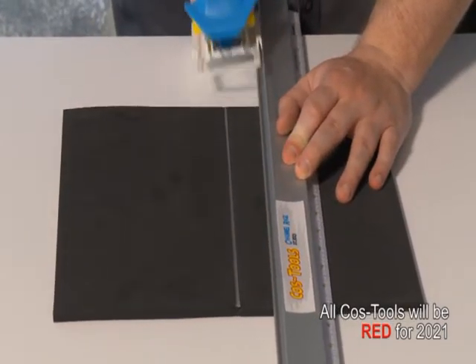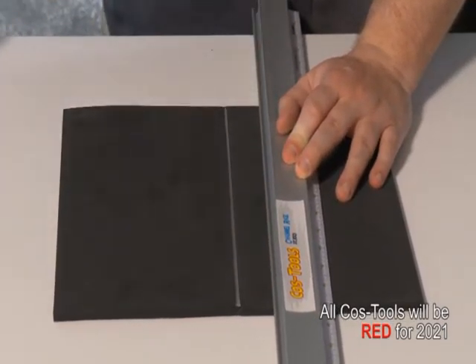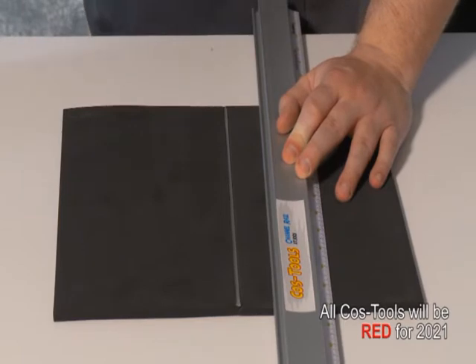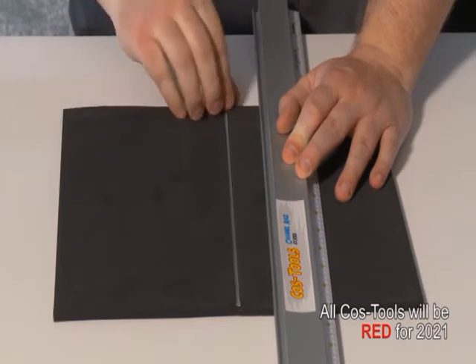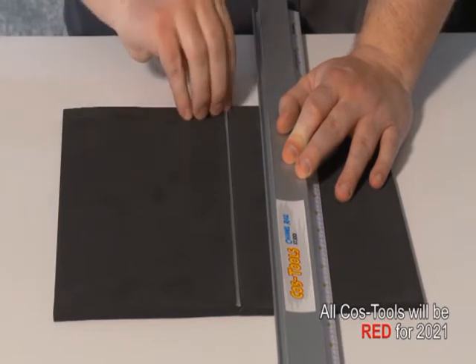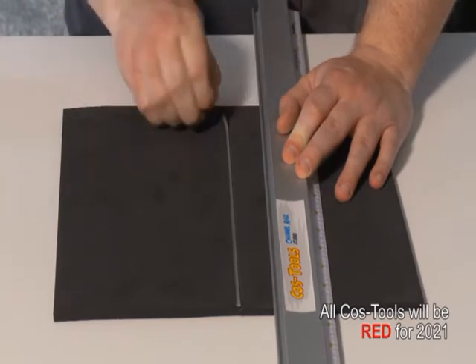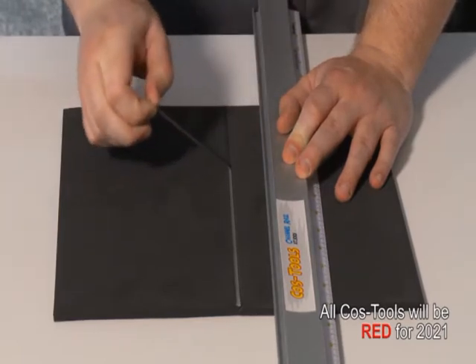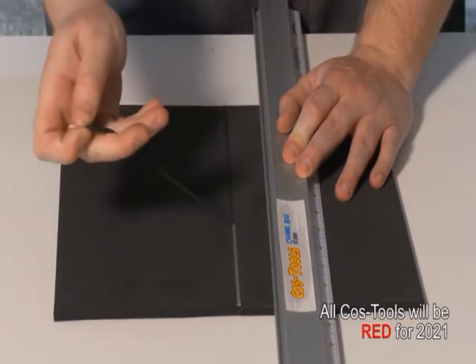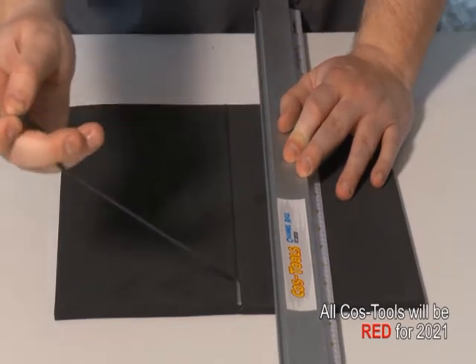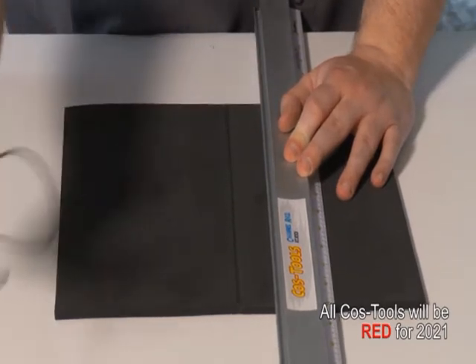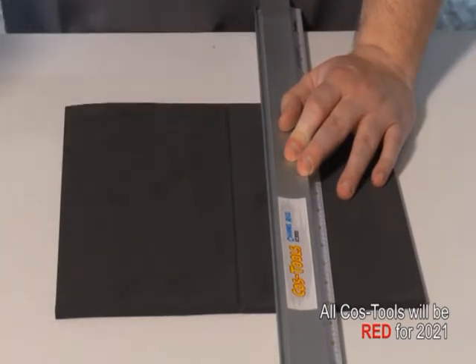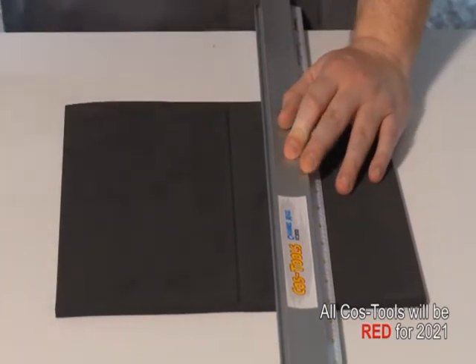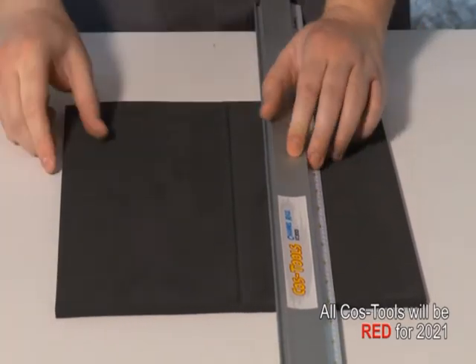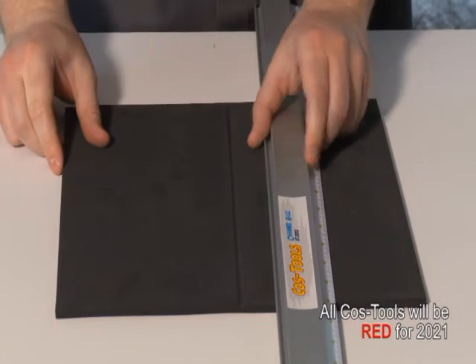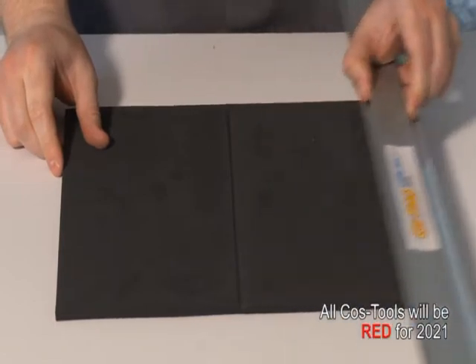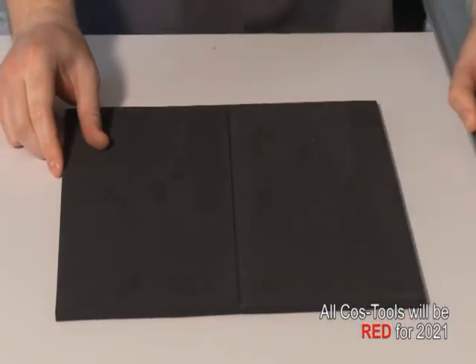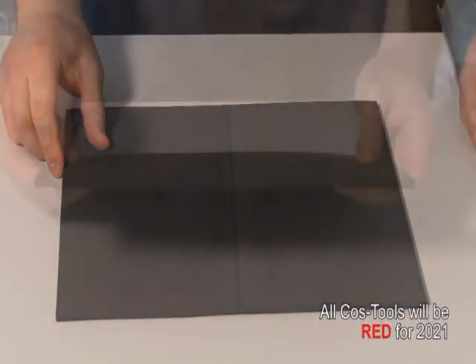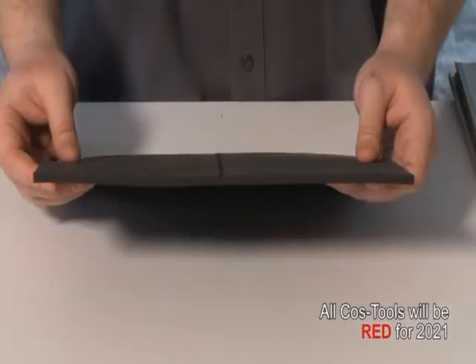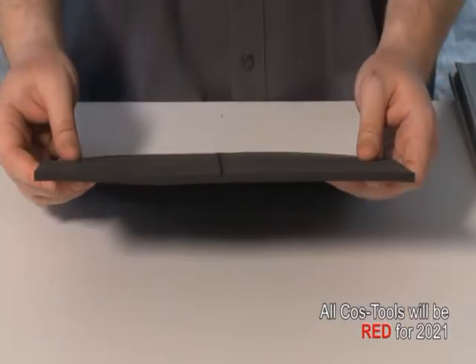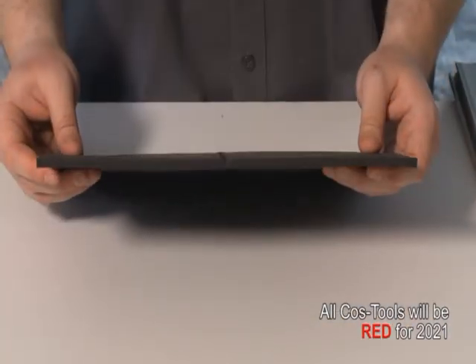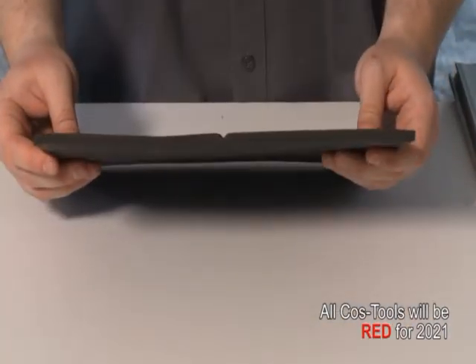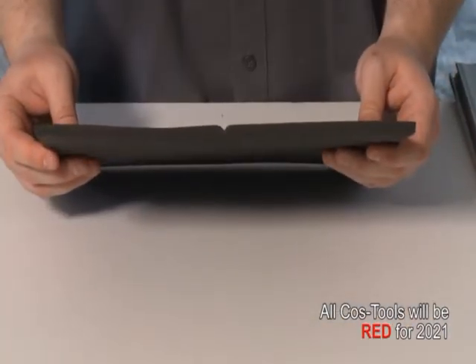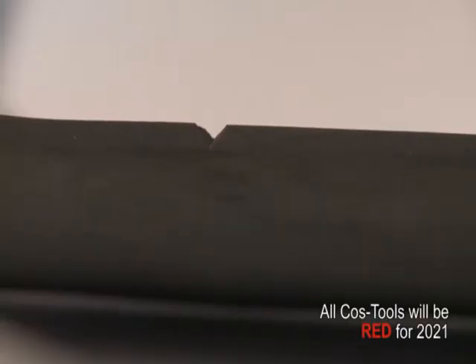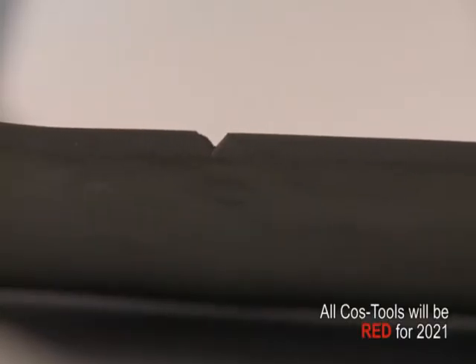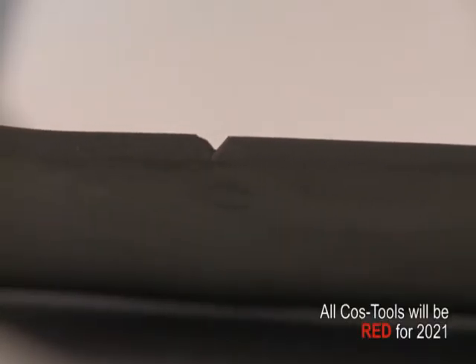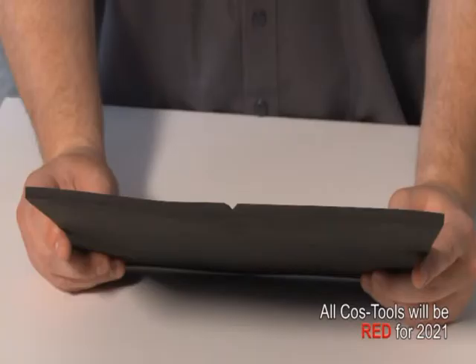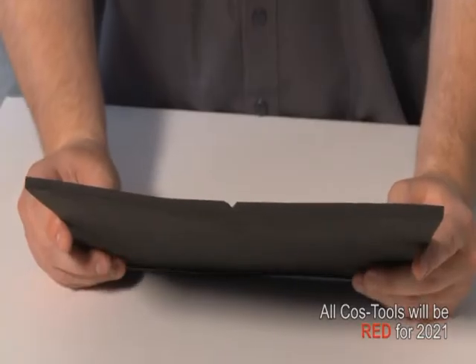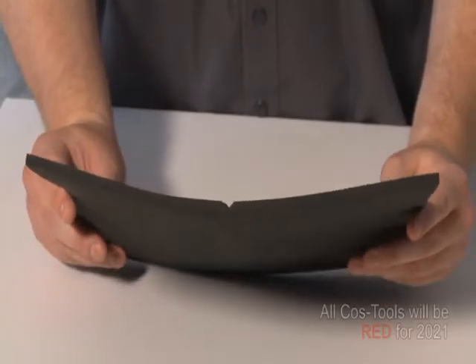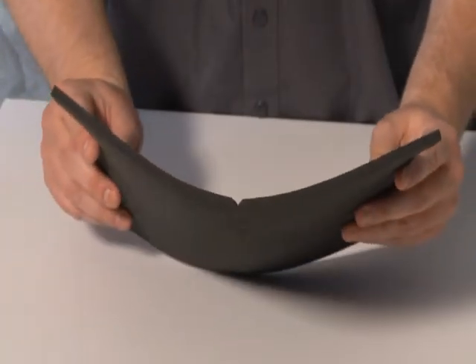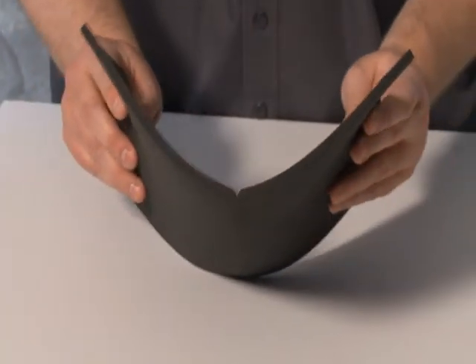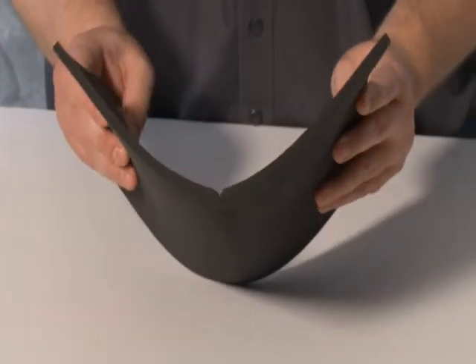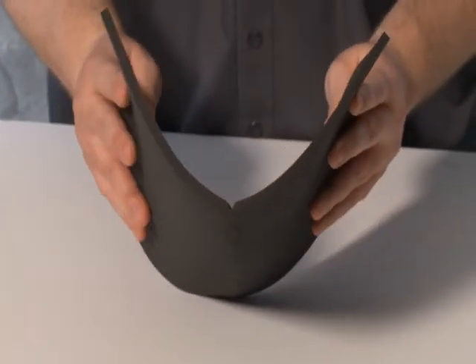The excess will peel out from the foam. Setting the depth to go almost all the way through the foam but not quite allows you to make a nice clean fold in the foam.